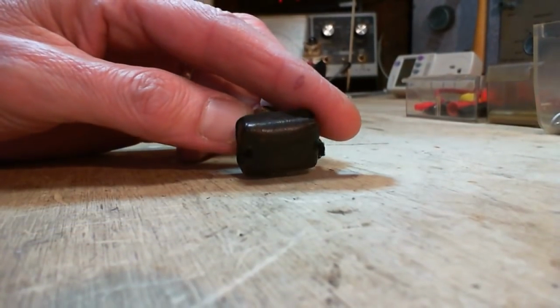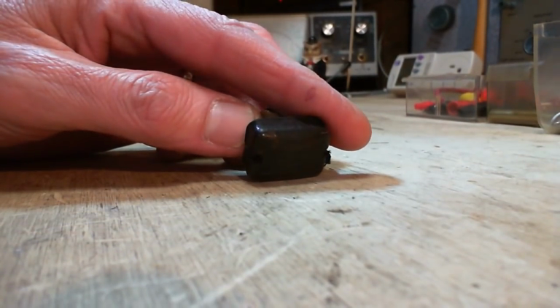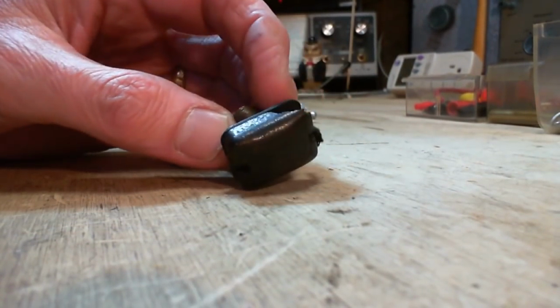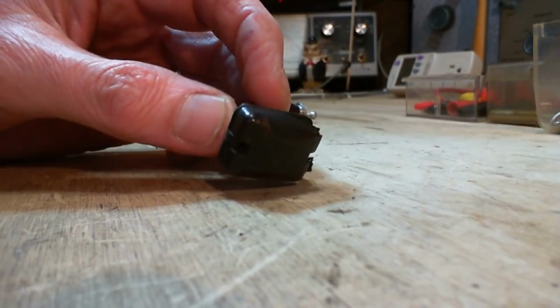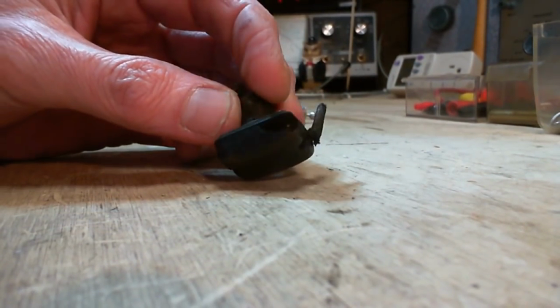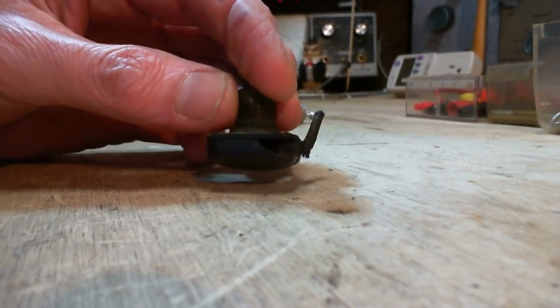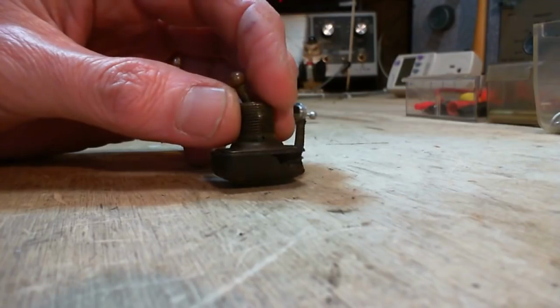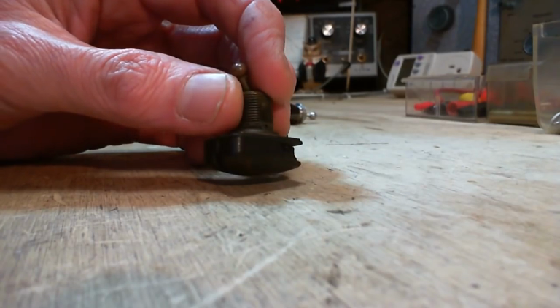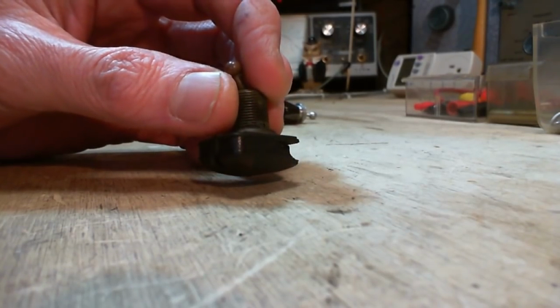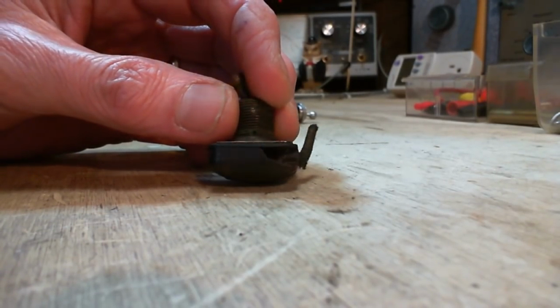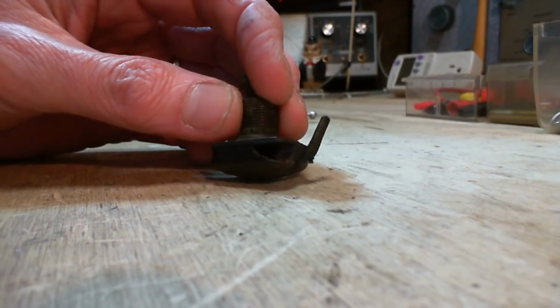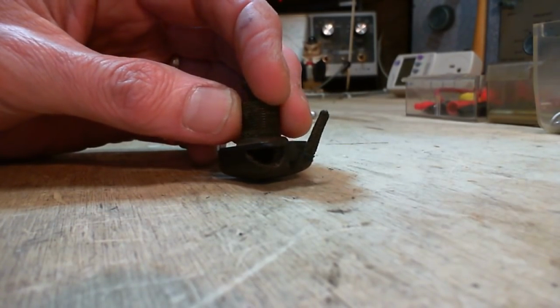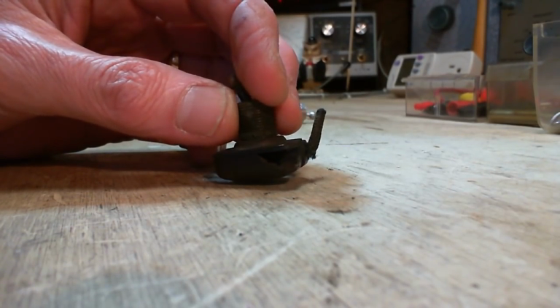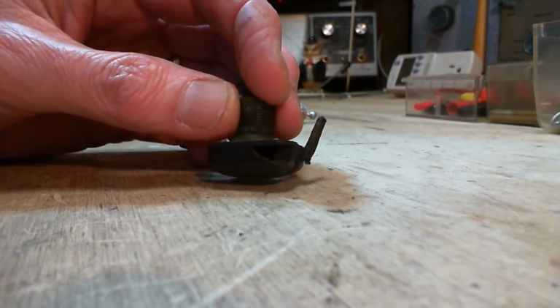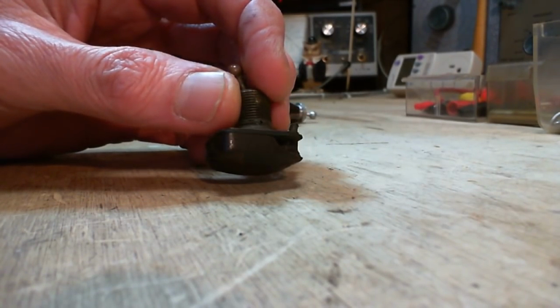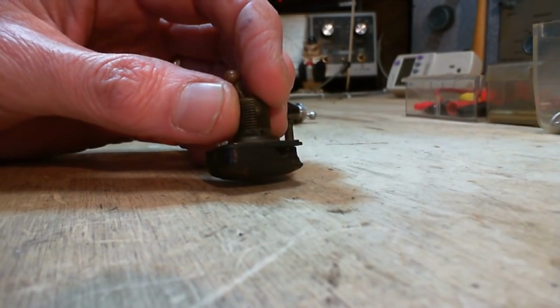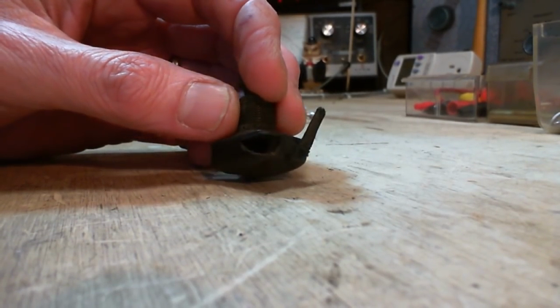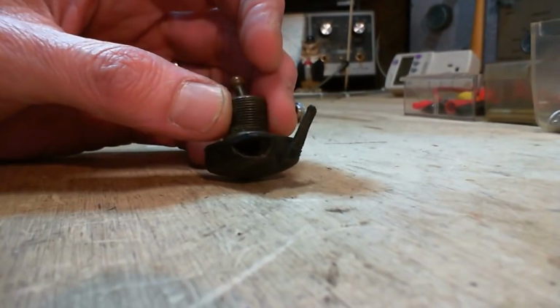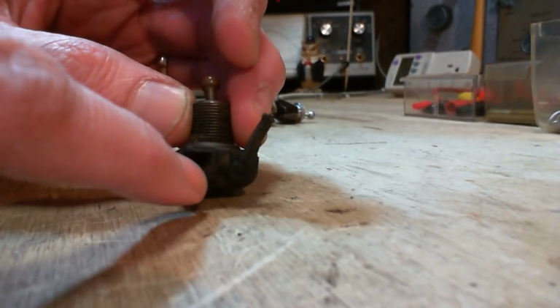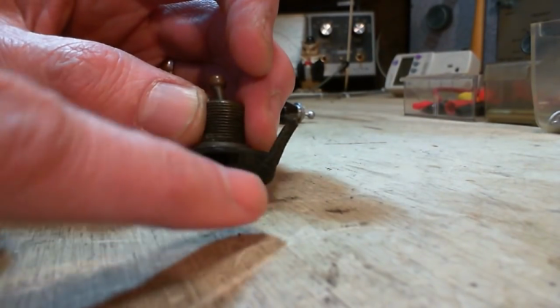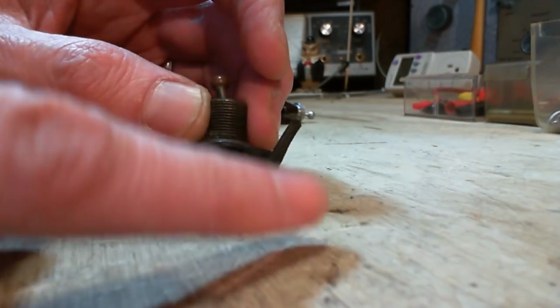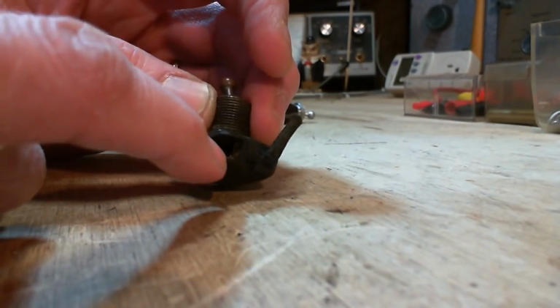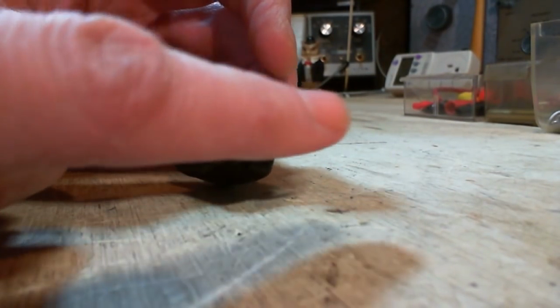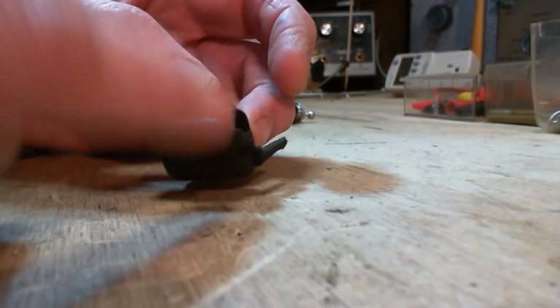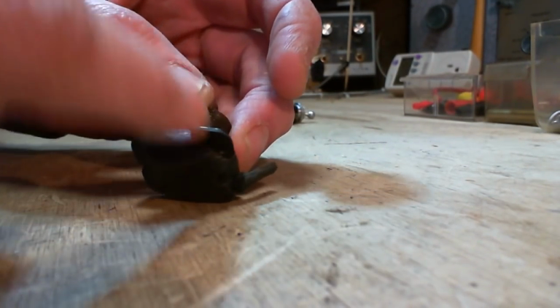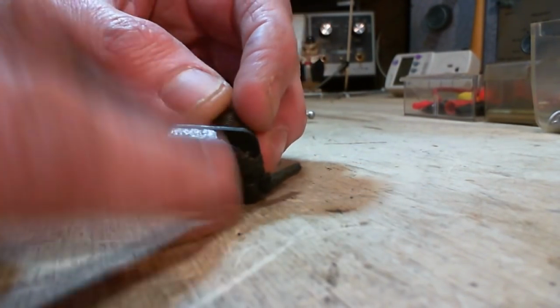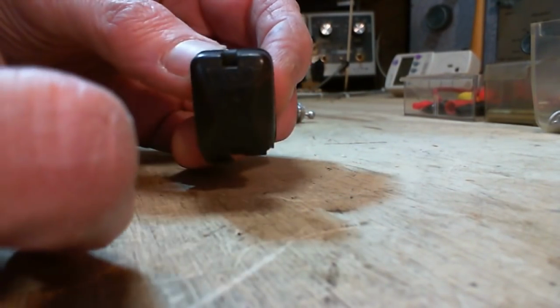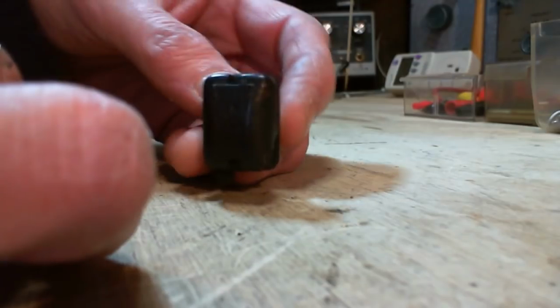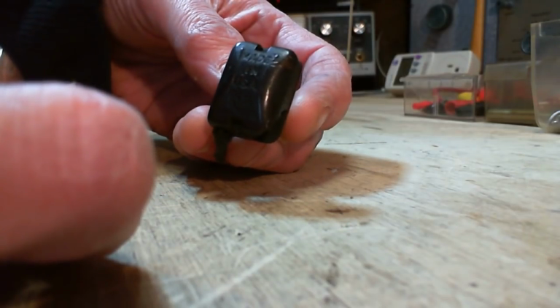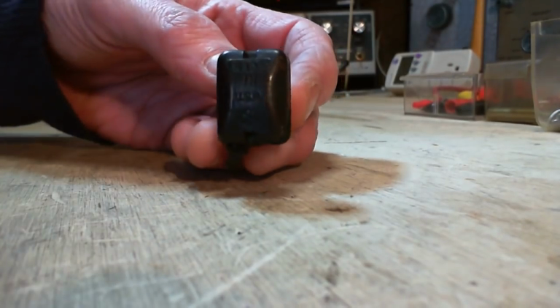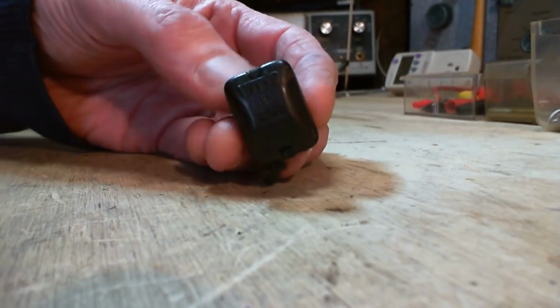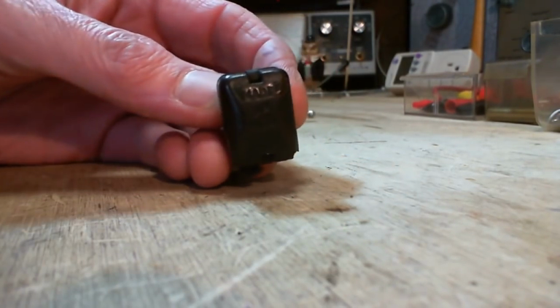The corner is broken out of it and the contact is gone. This switch is totally shot.